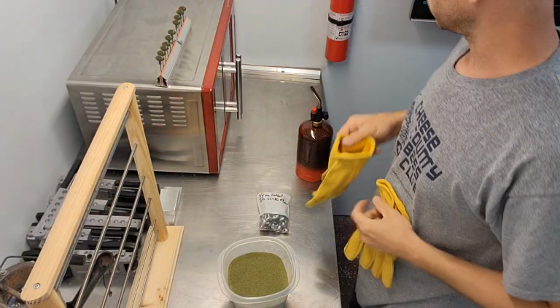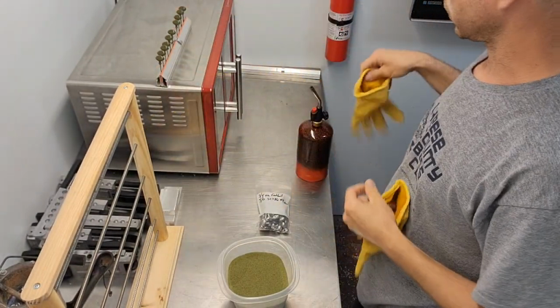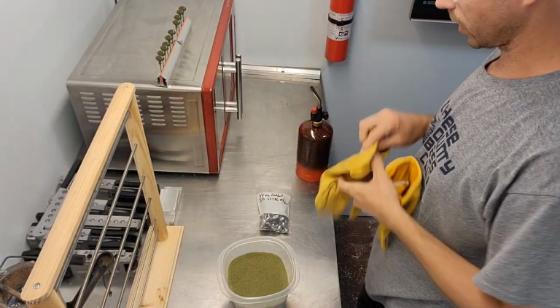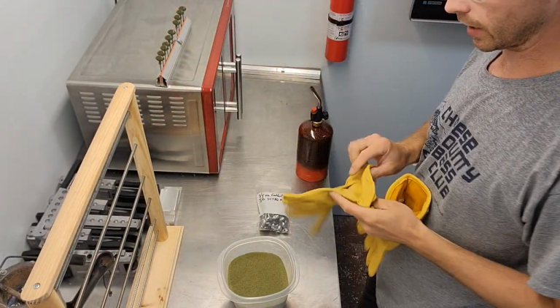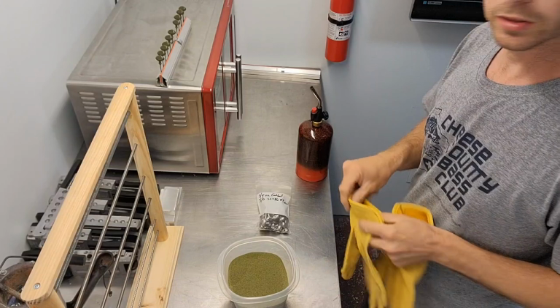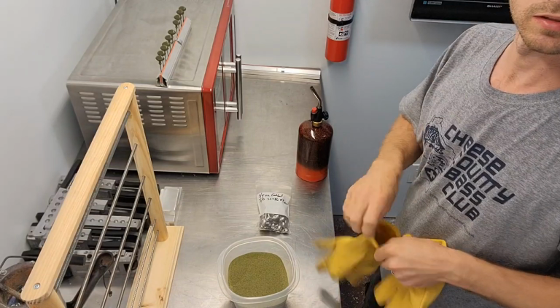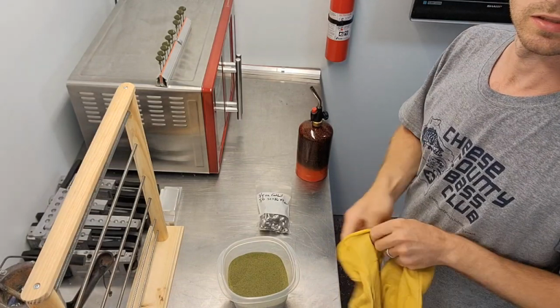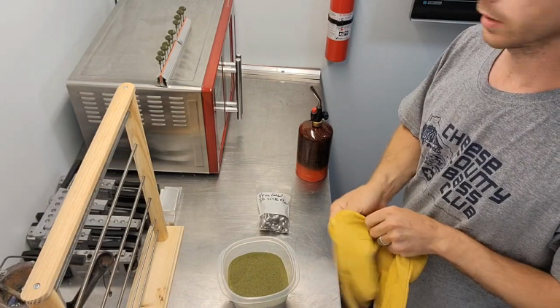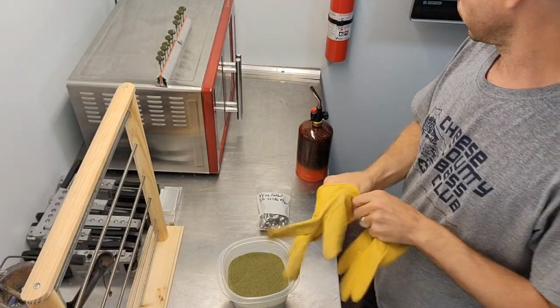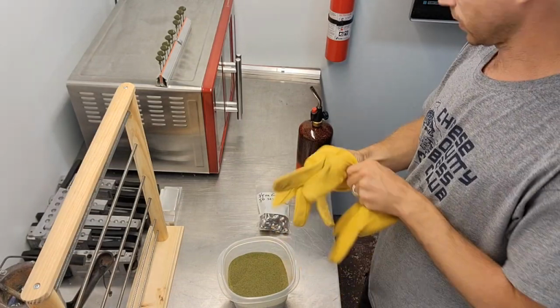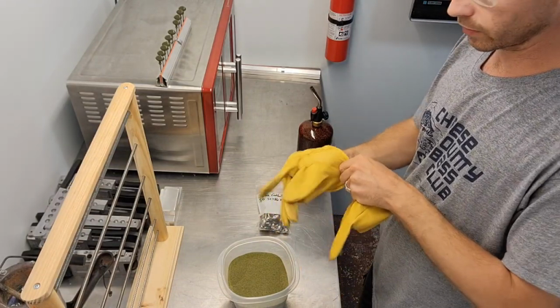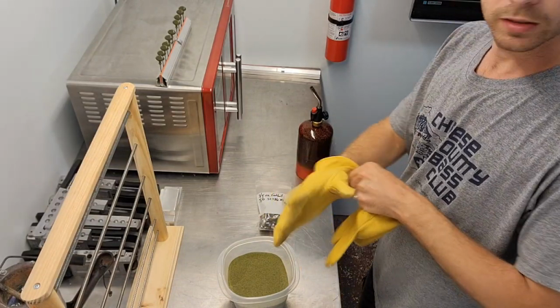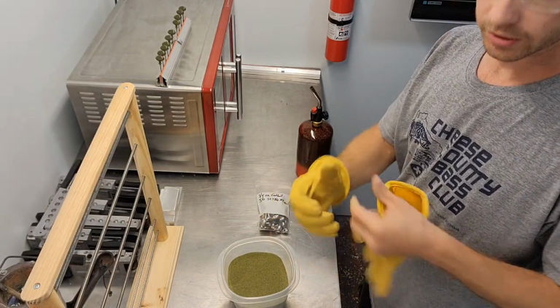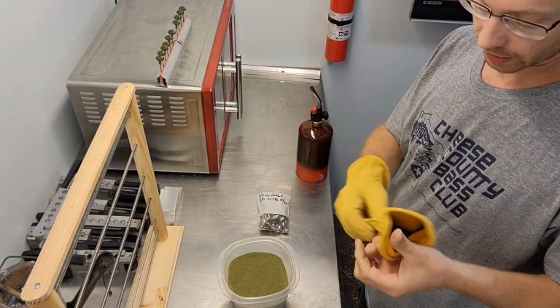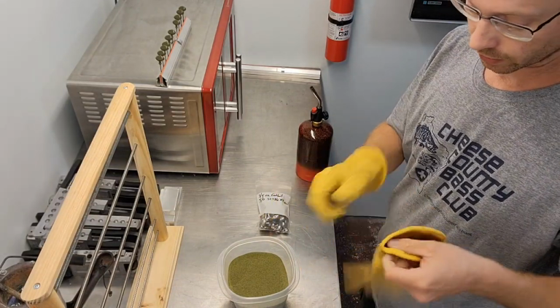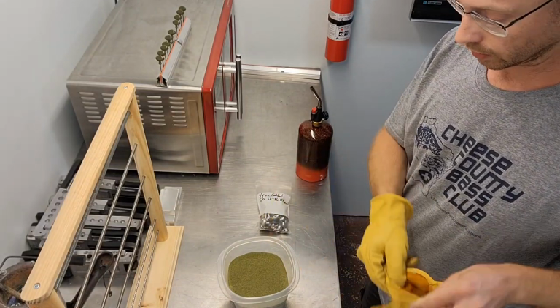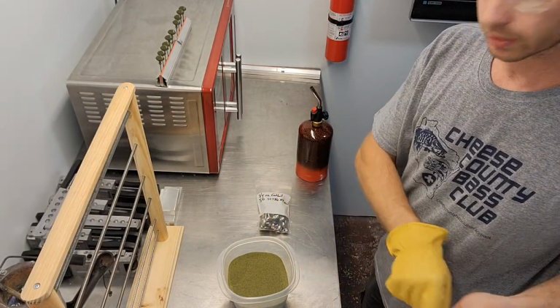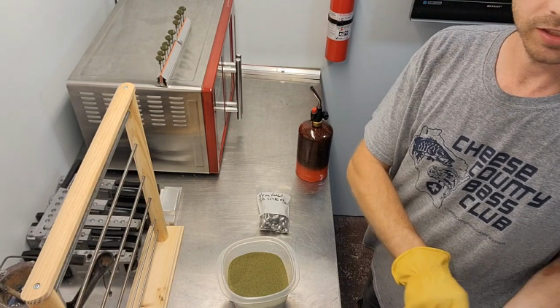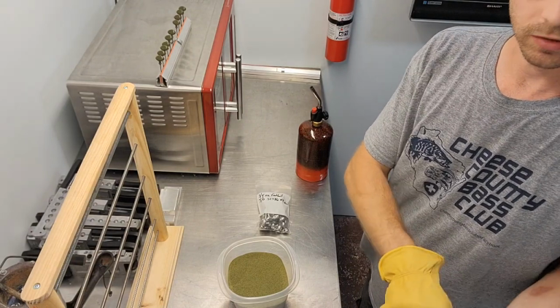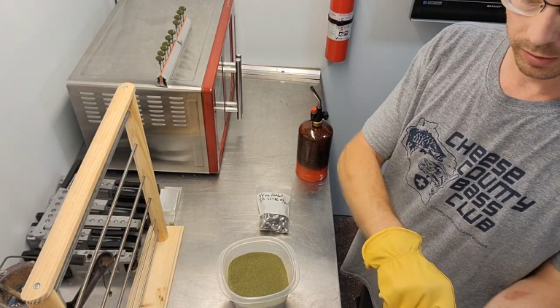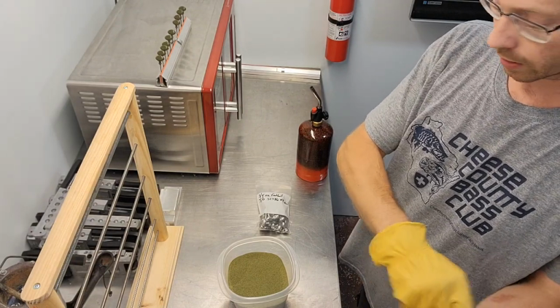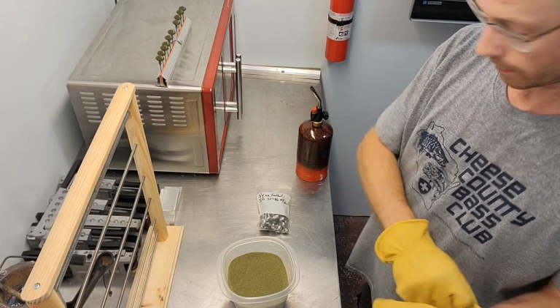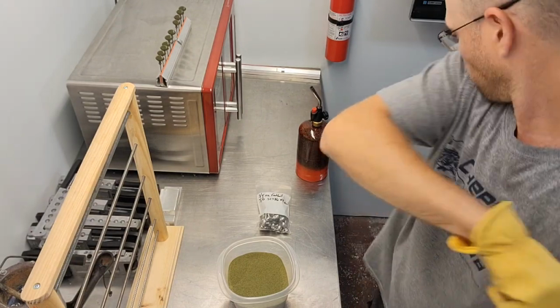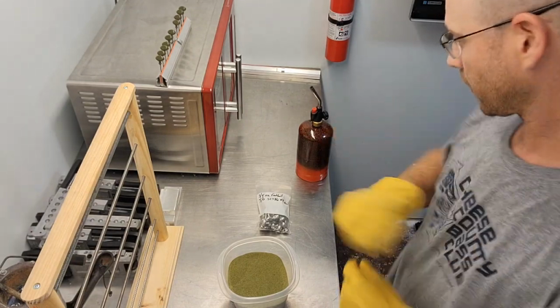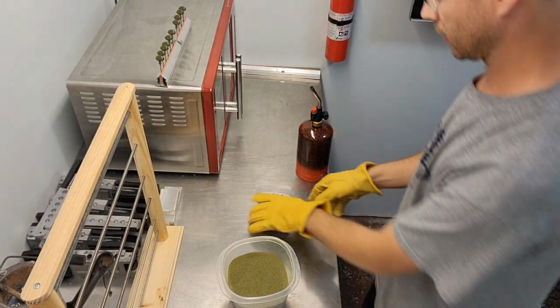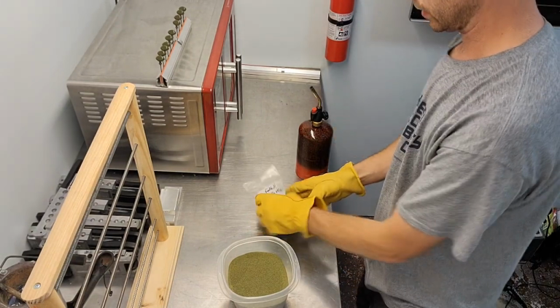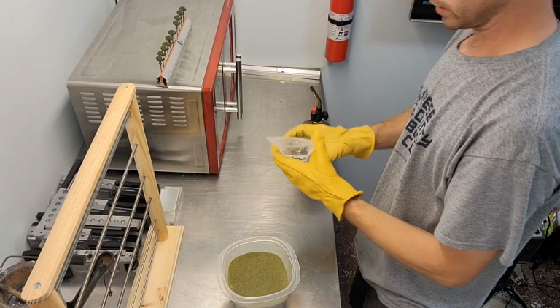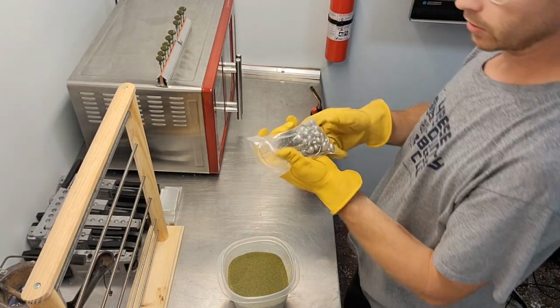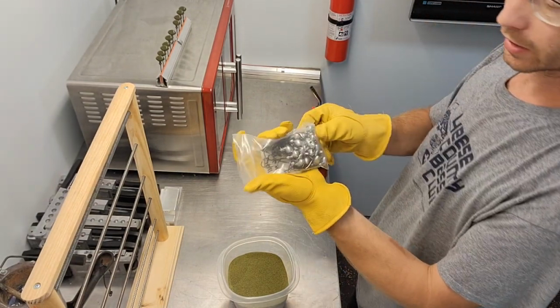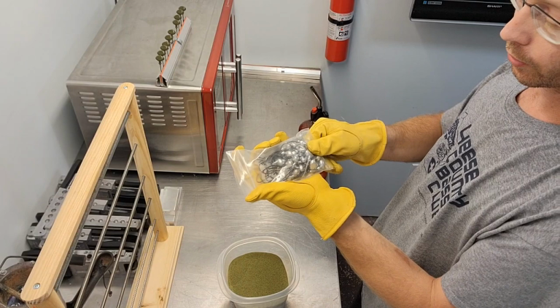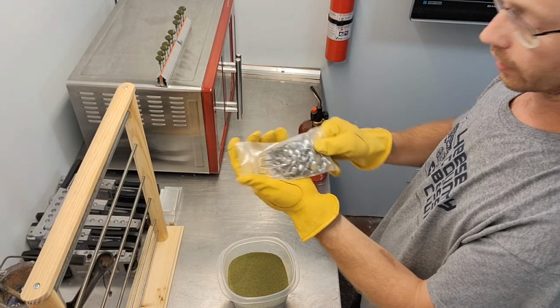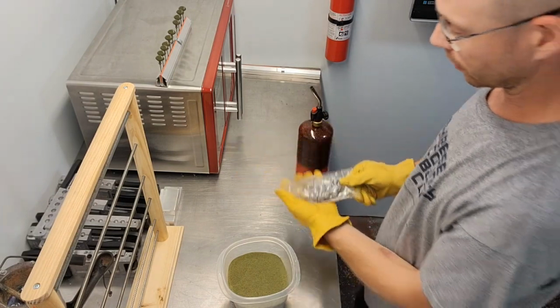So I'm using these jig clamps. Those ones I got from TJ's Tackle. So I got these all prepped and ready to go.